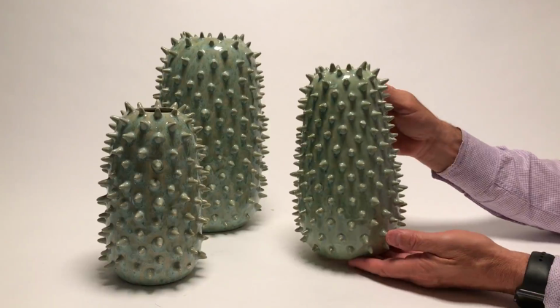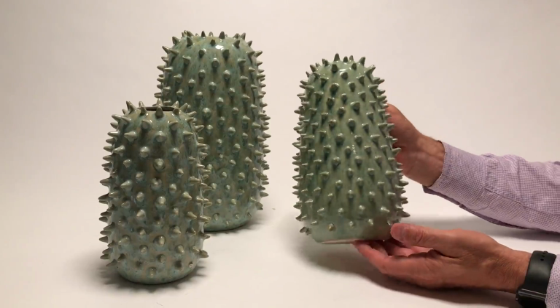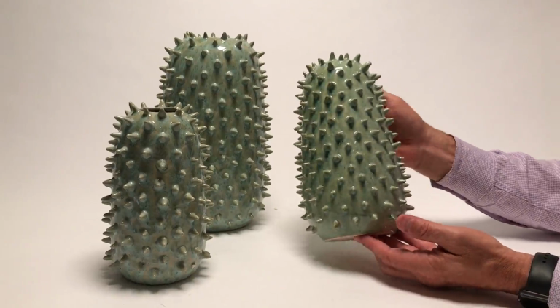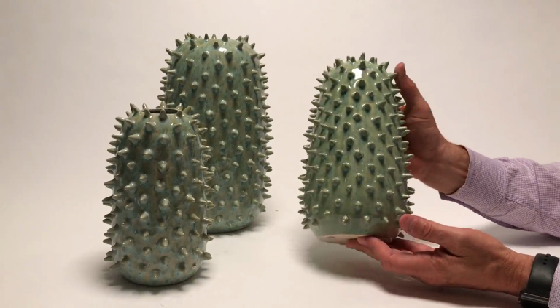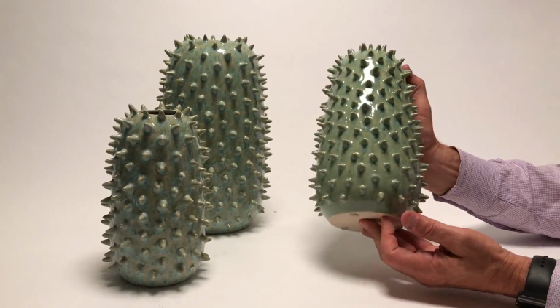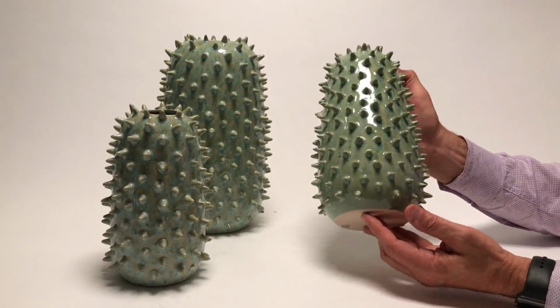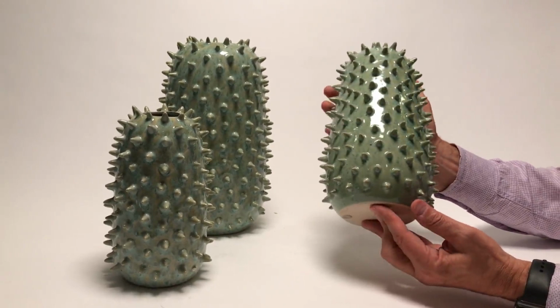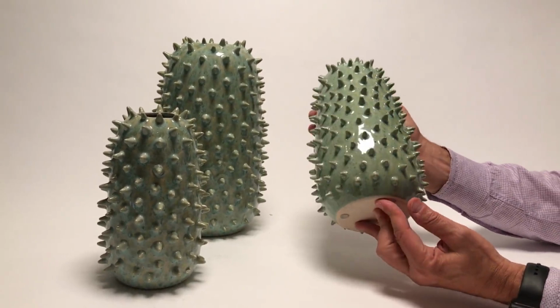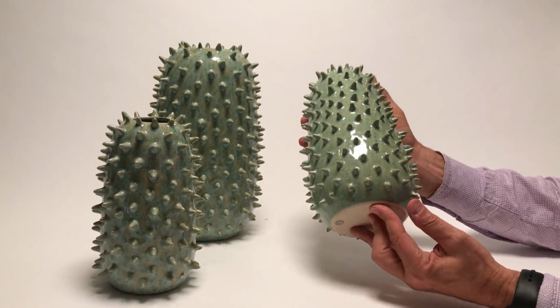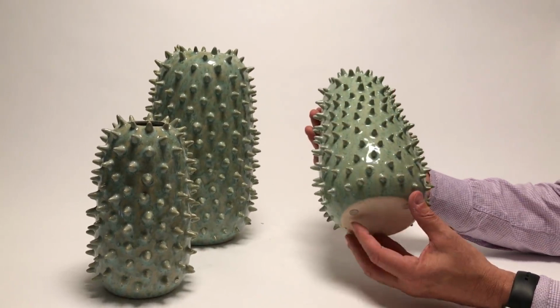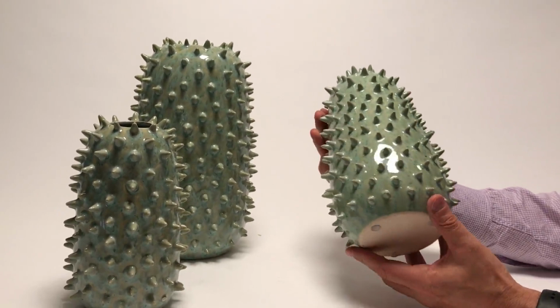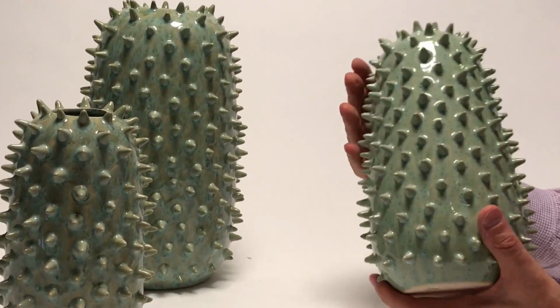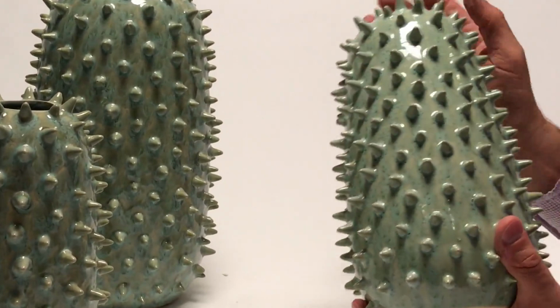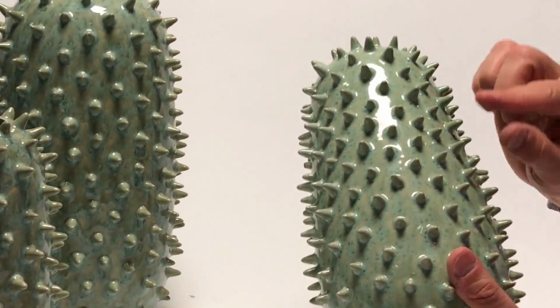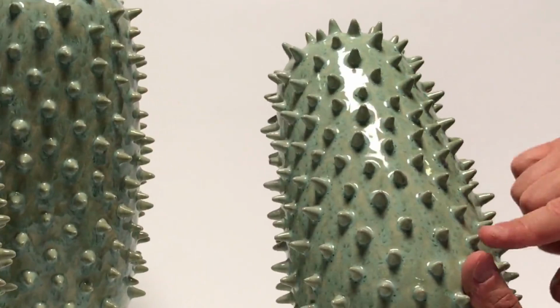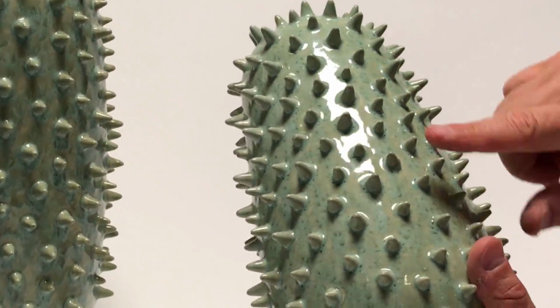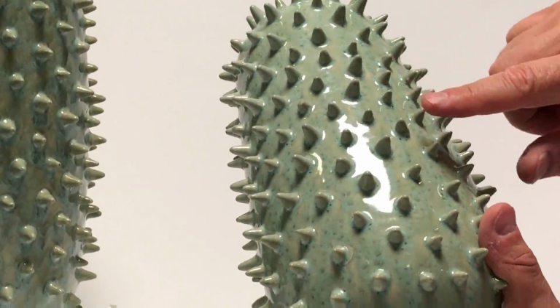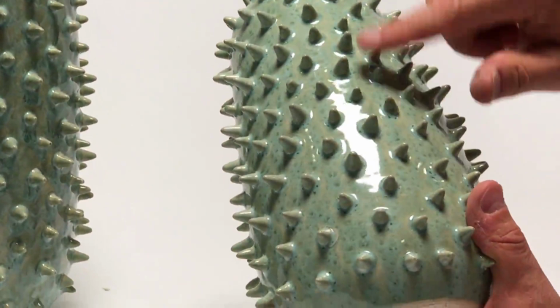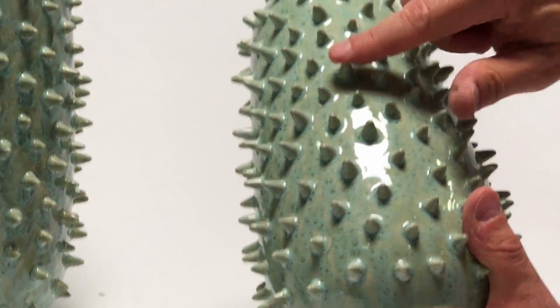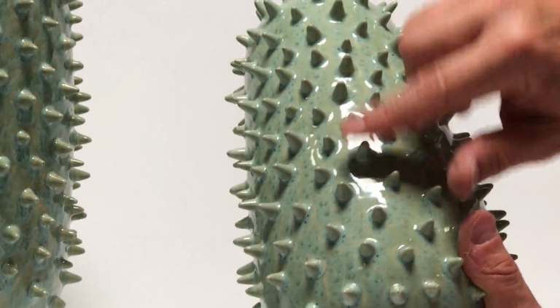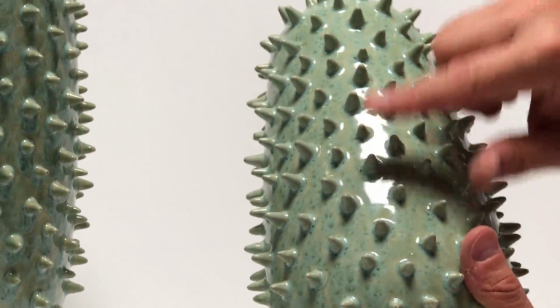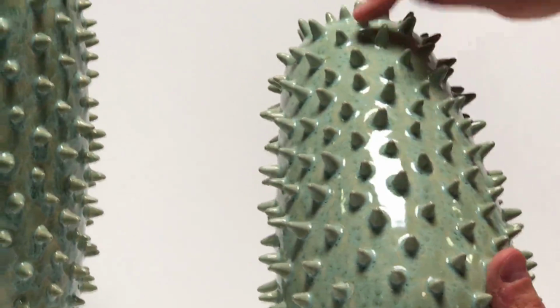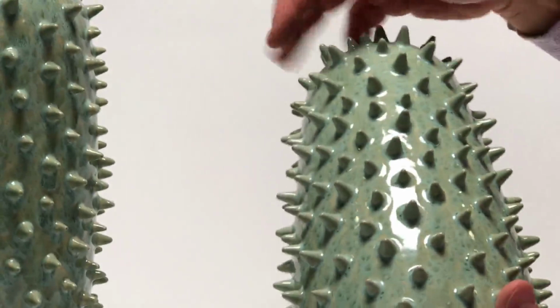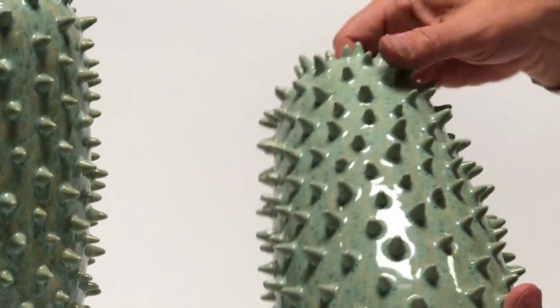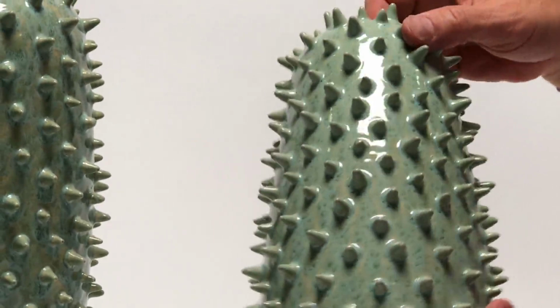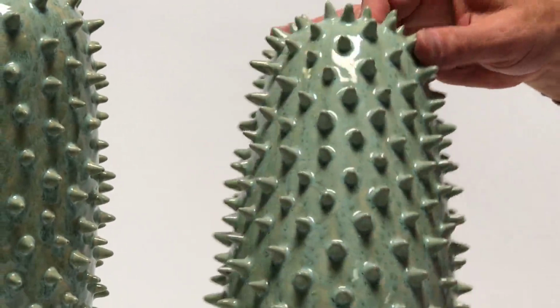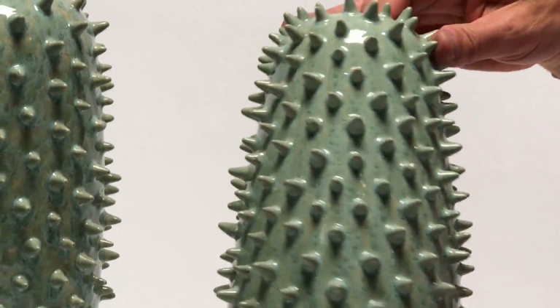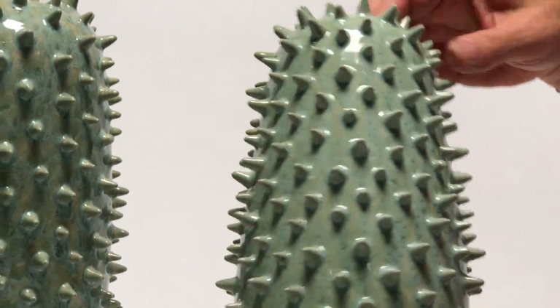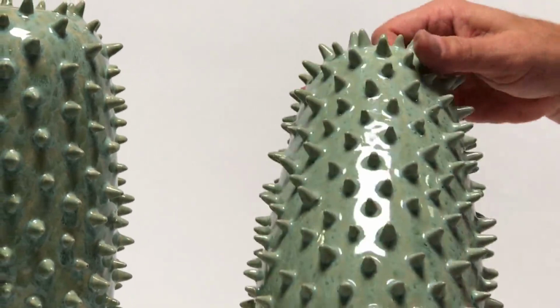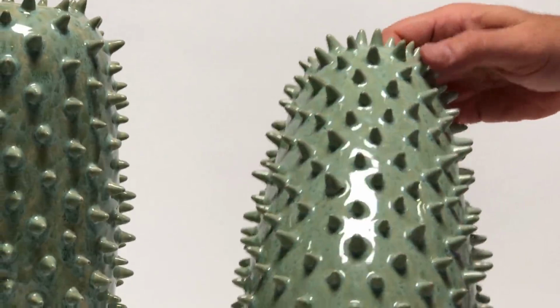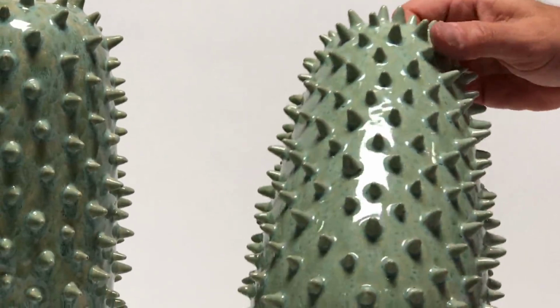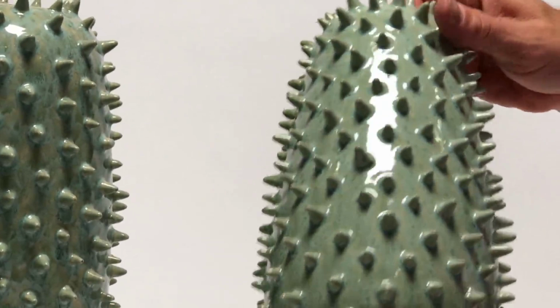This series of vases was born out of the cactus family, so we've created all these little bumps here, all done by hand to replicate the effect of the cactus.